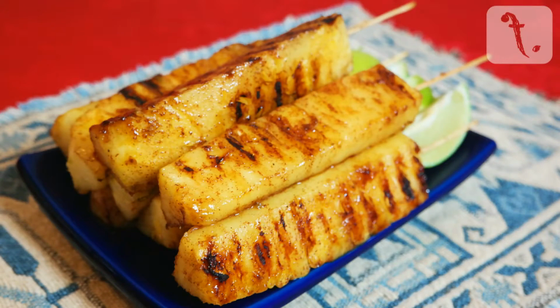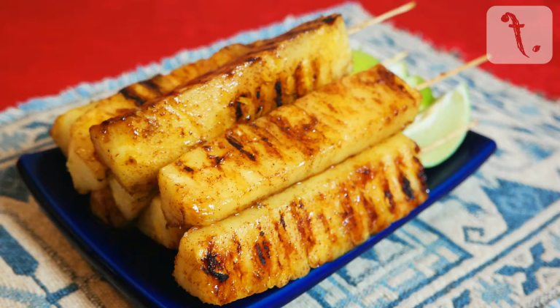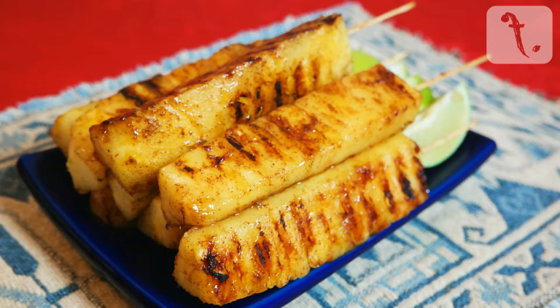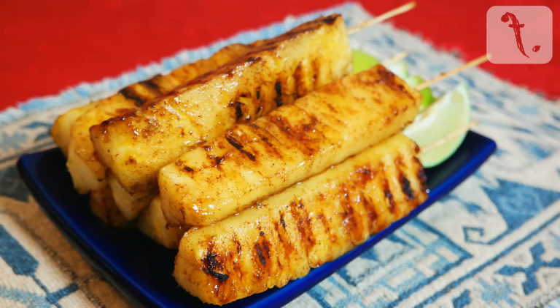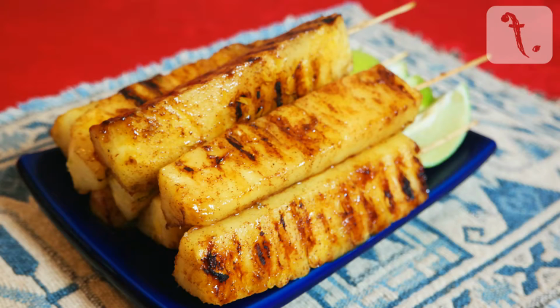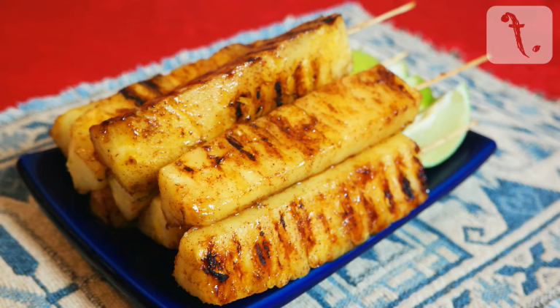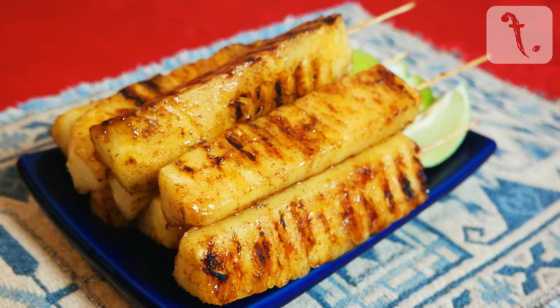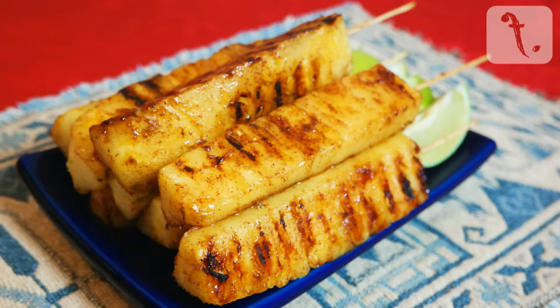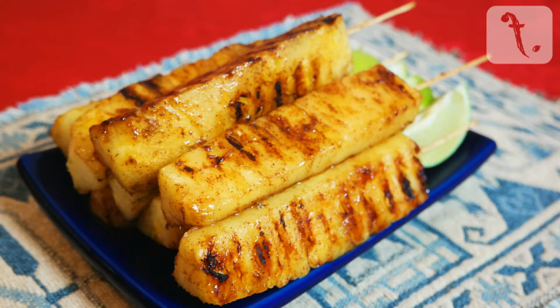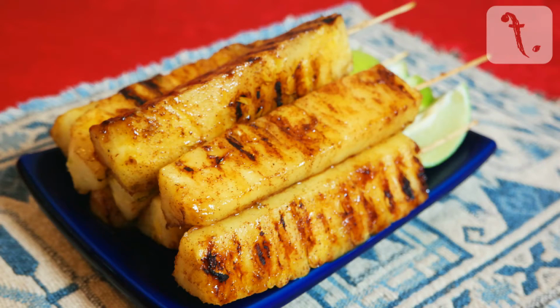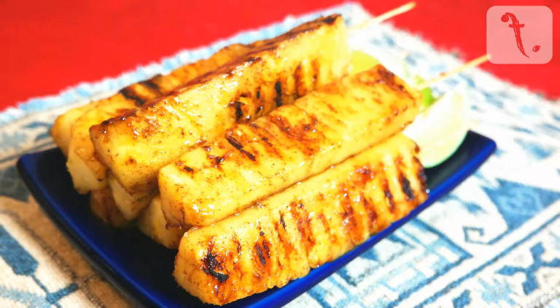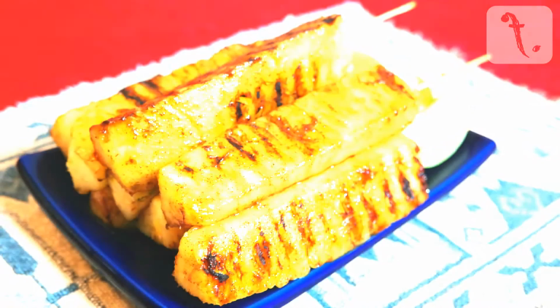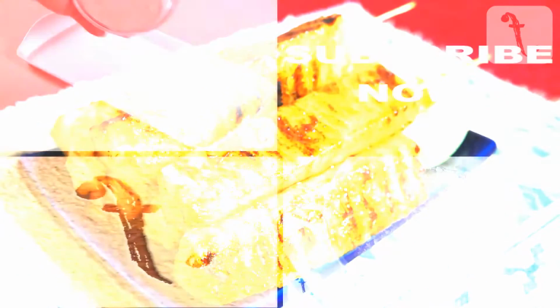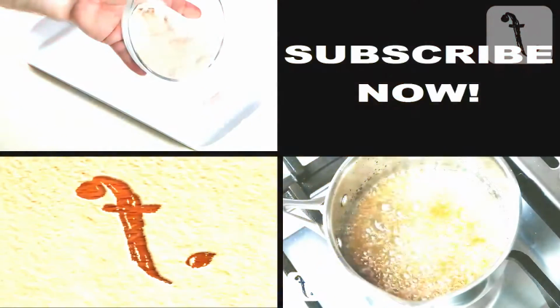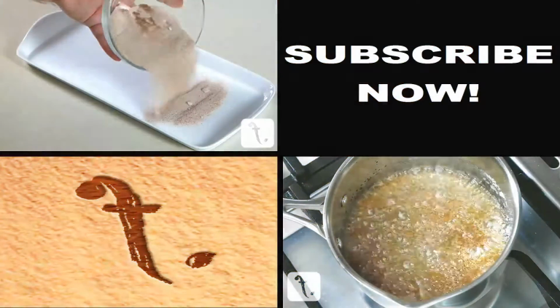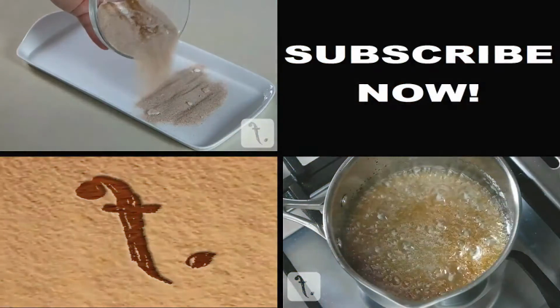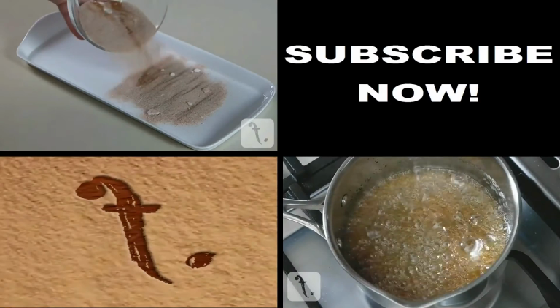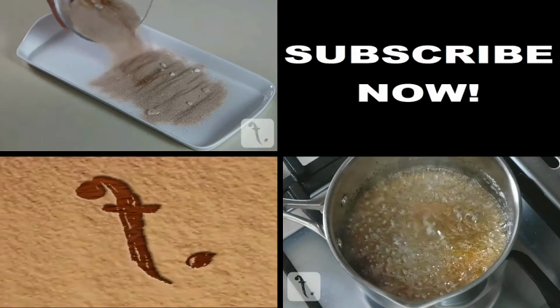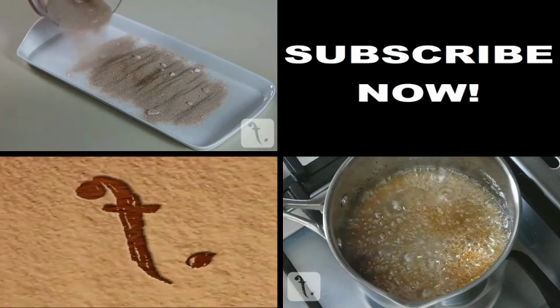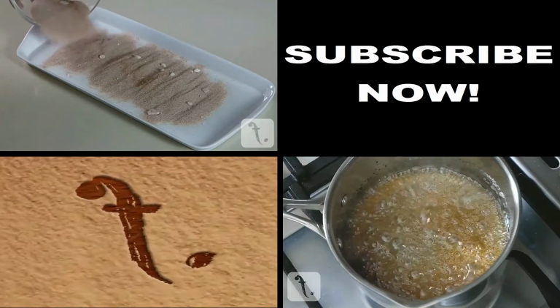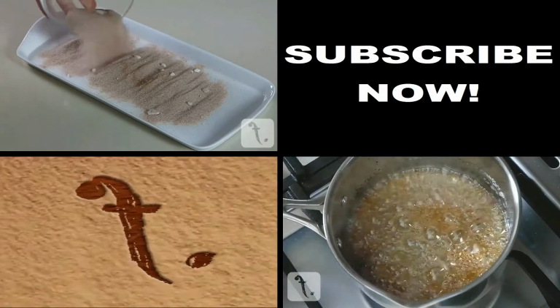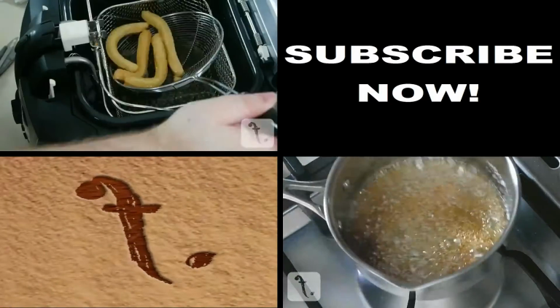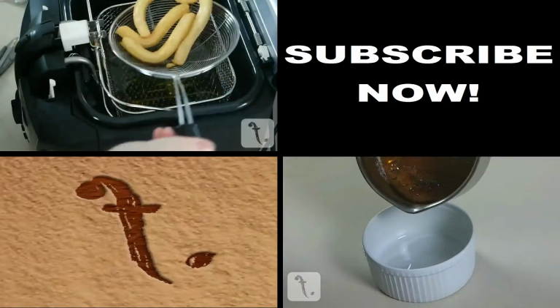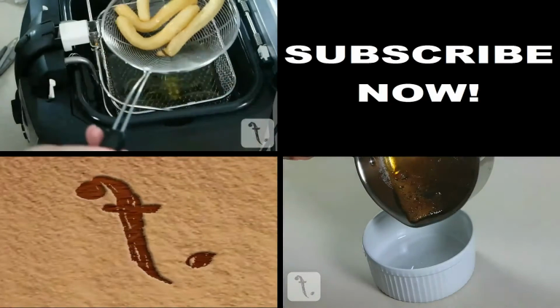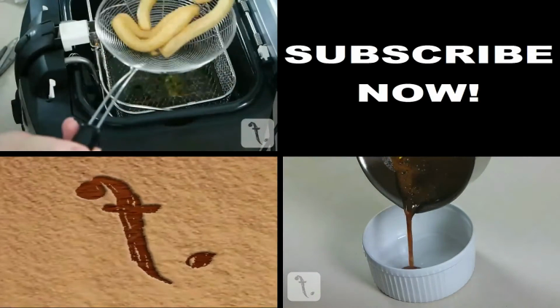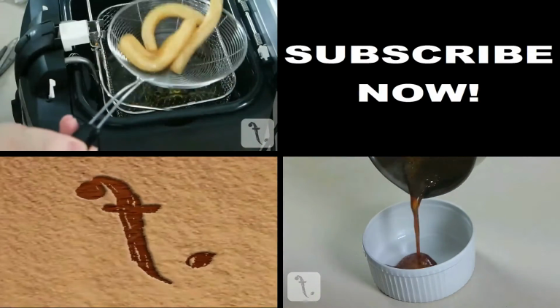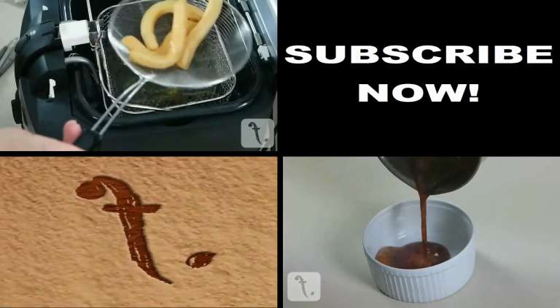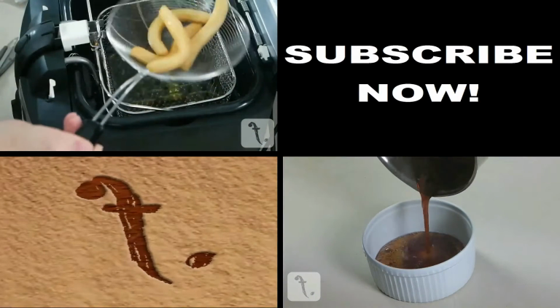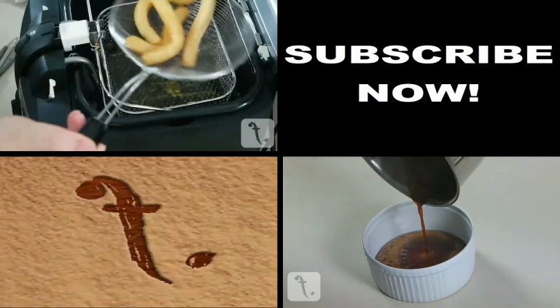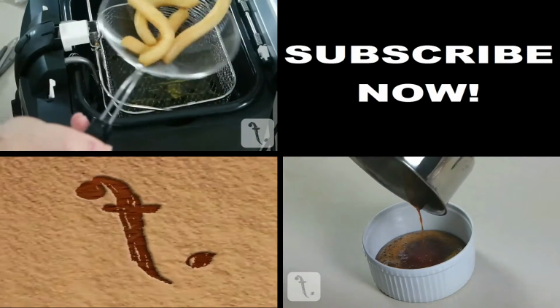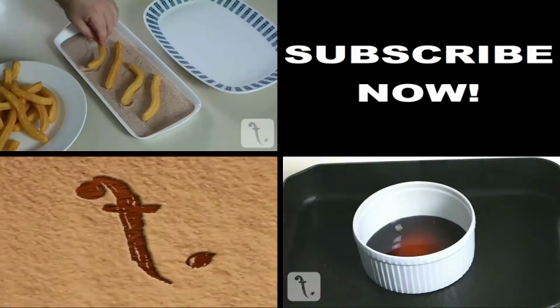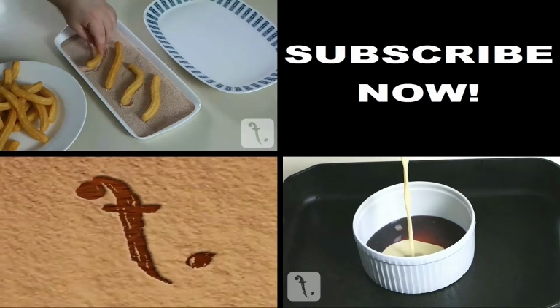And there you have it. For some other Latin themed desserts, please click on the boxes, and if you like what you see, subscribe and stay tuned for more.